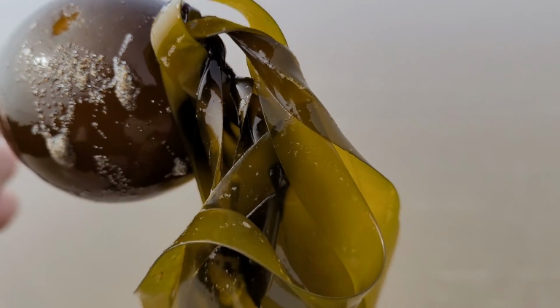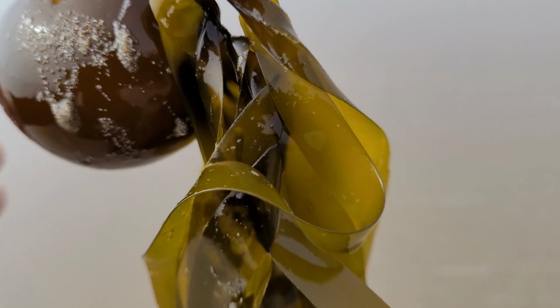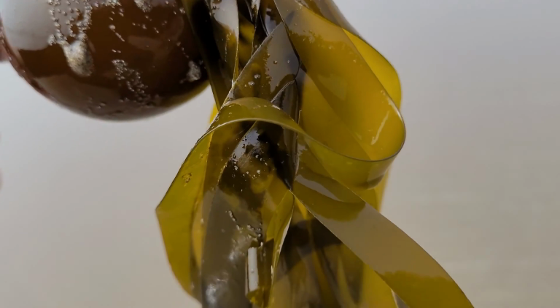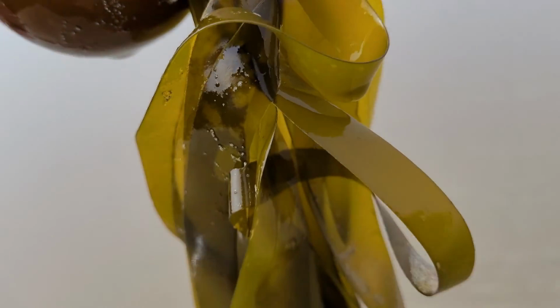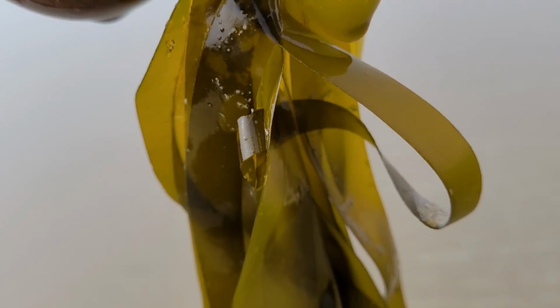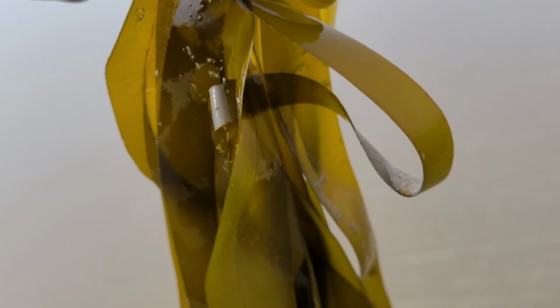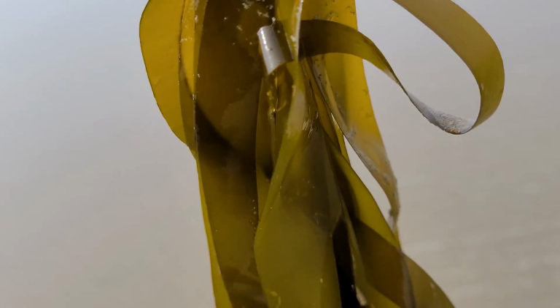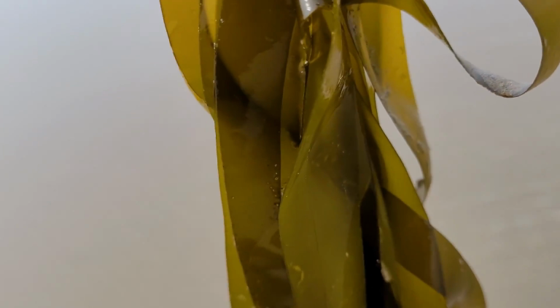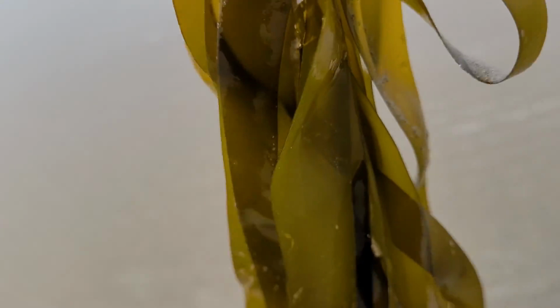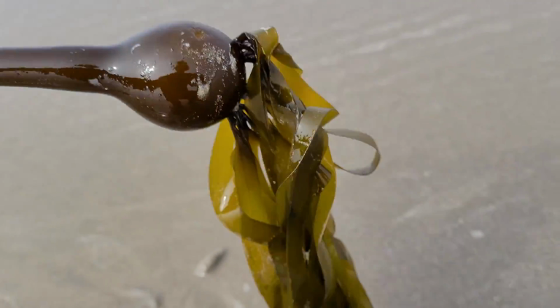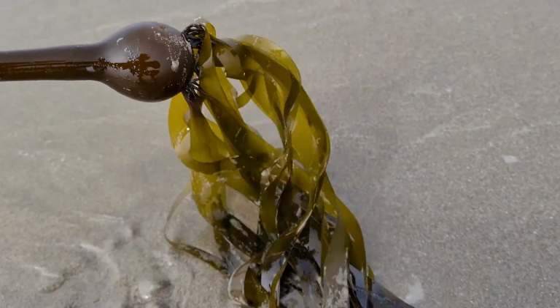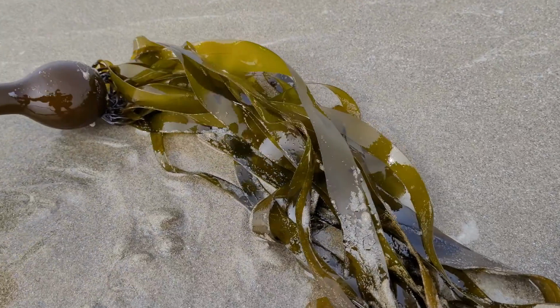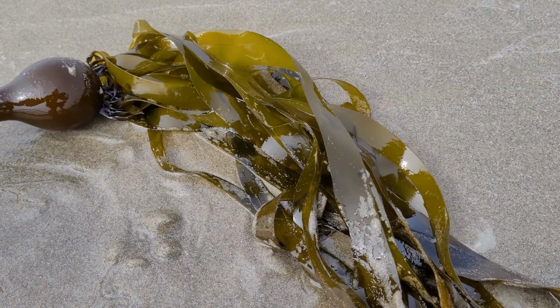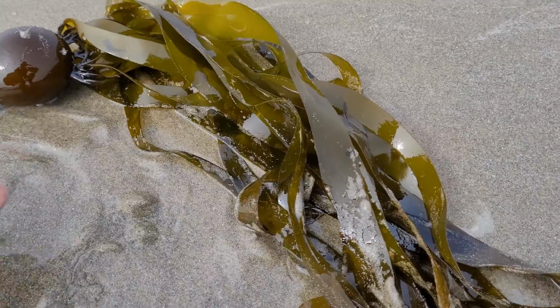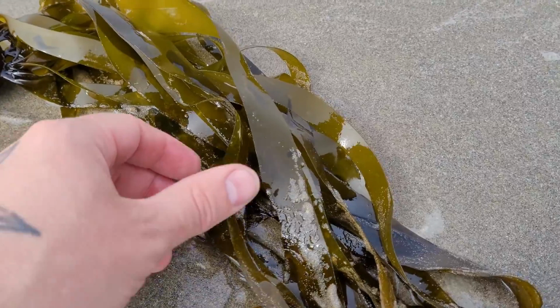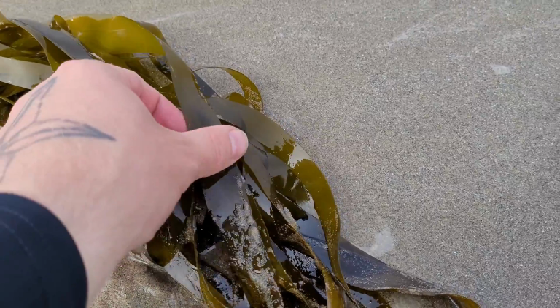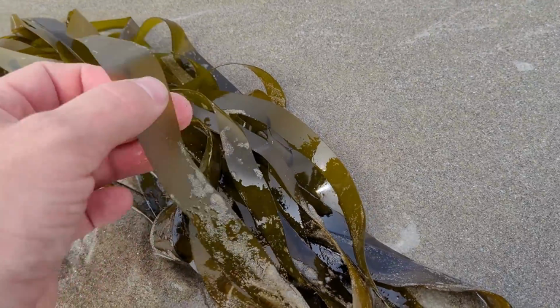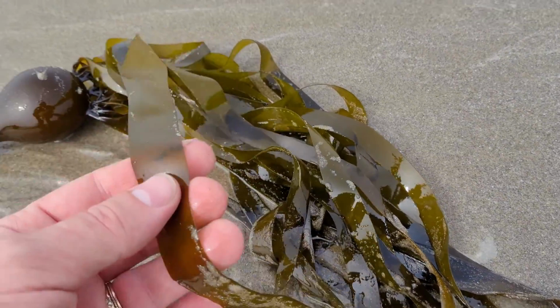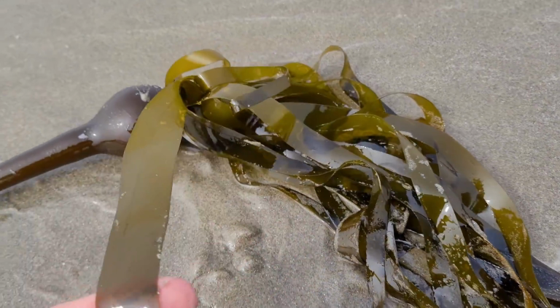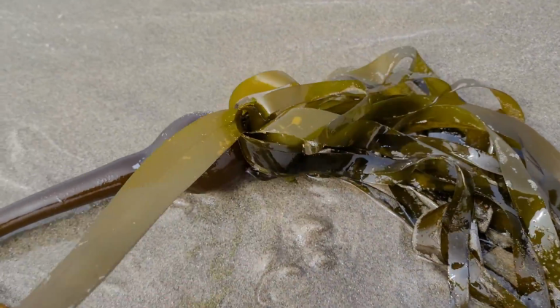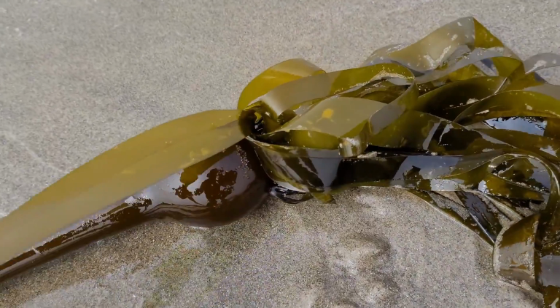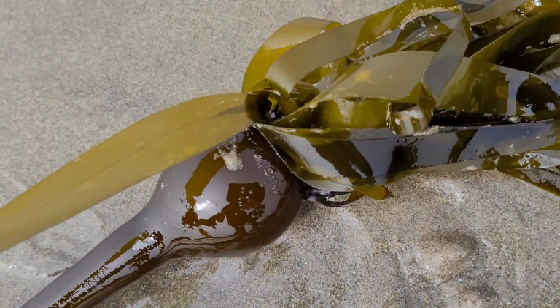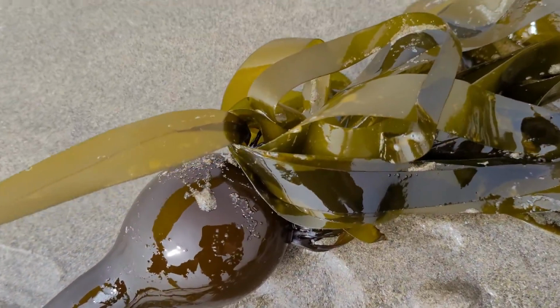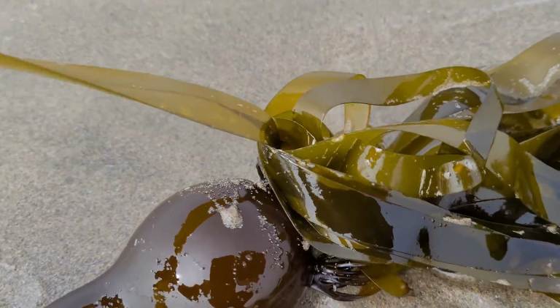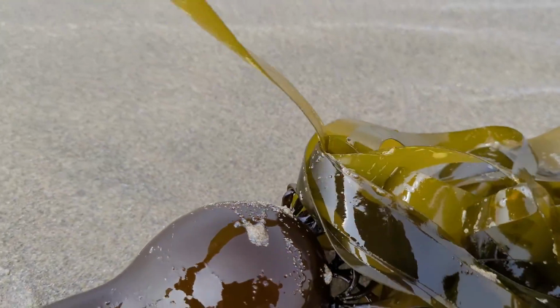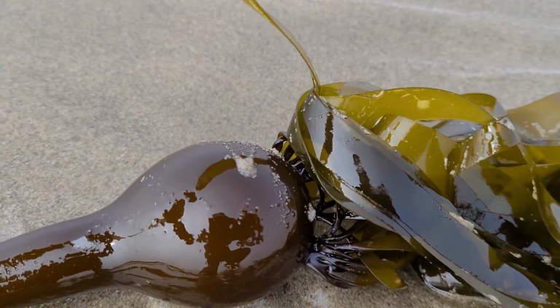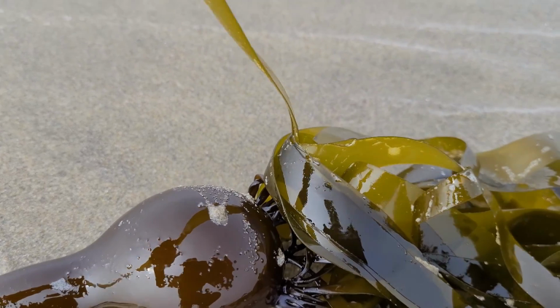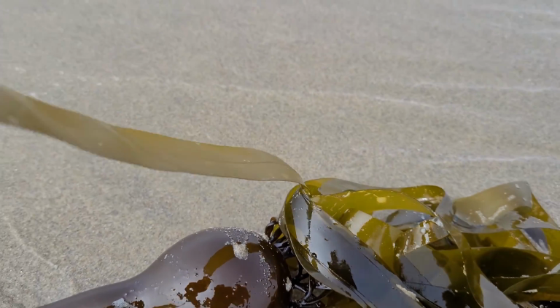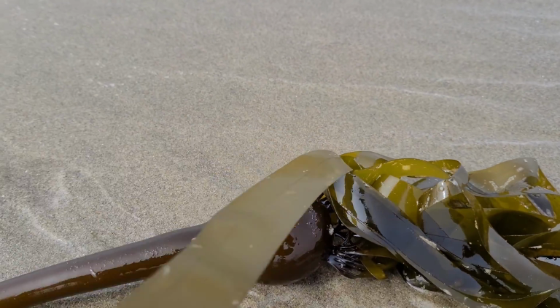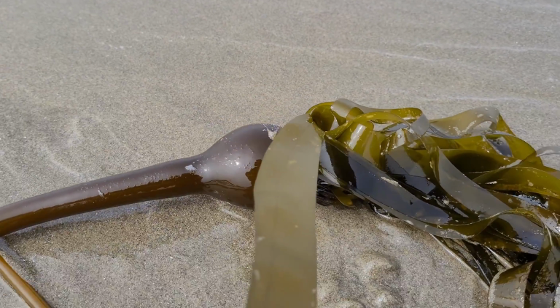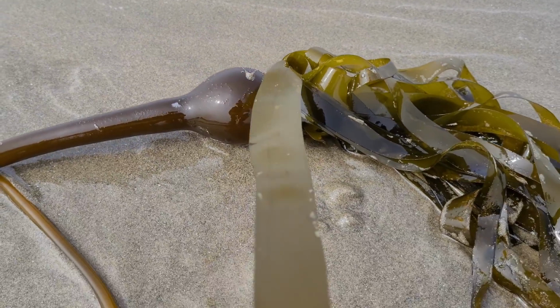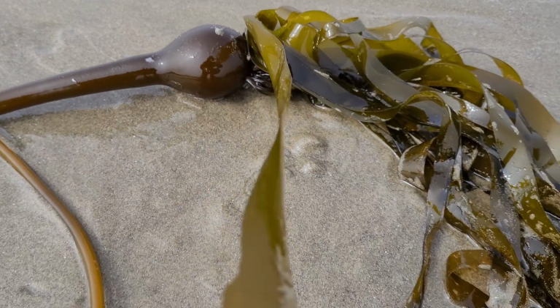Bull kelp dies back in the winter so it would be very difficult to find any fresh edible portions within that season. You should be able to find these washed up on the beach in late spring, throughout the summer, and during the fall season as well.